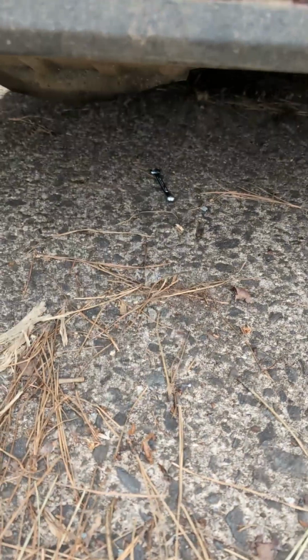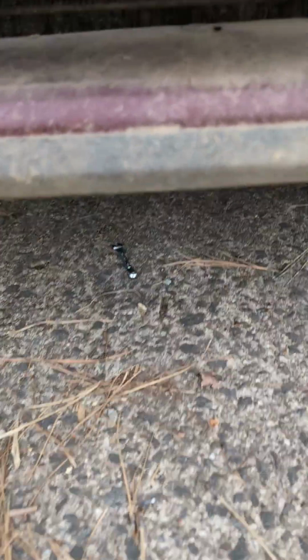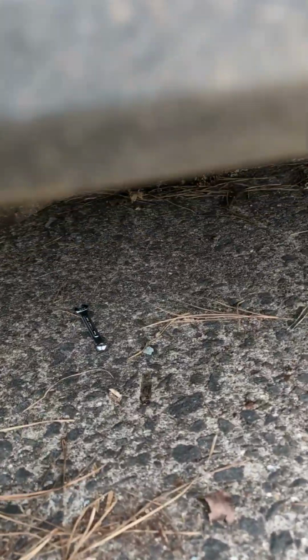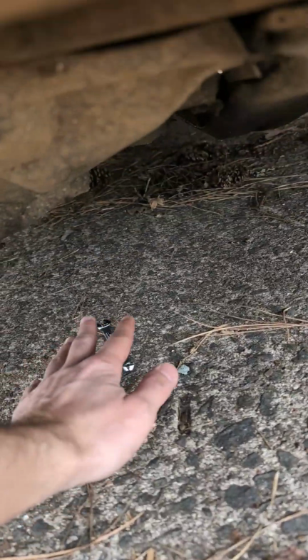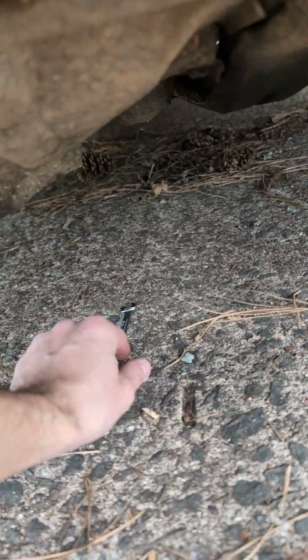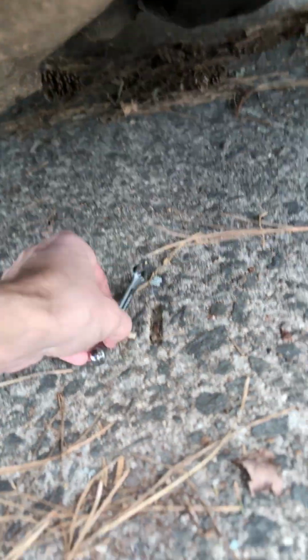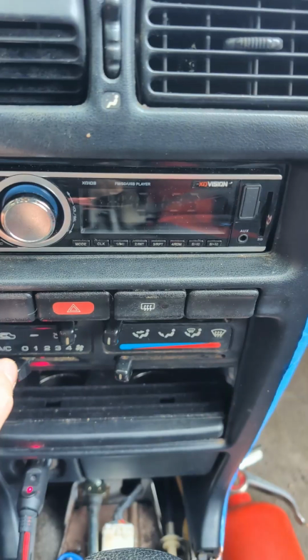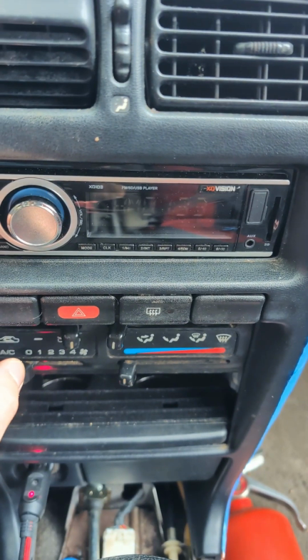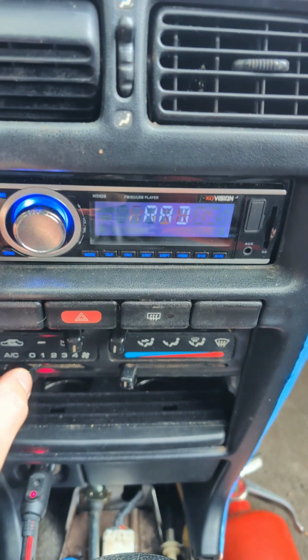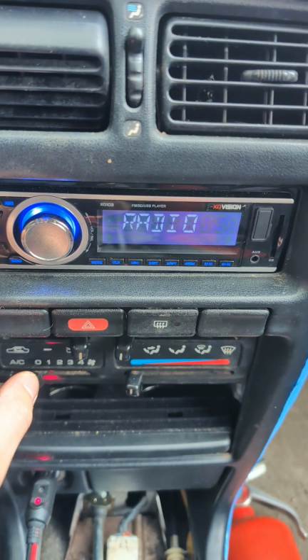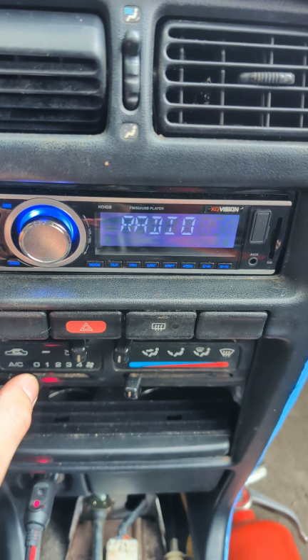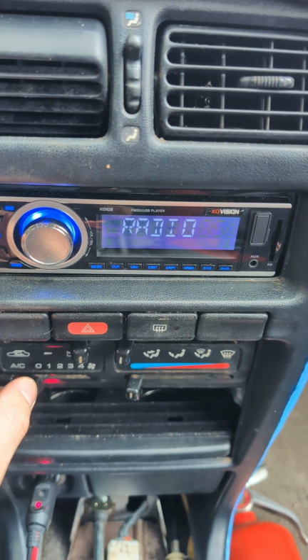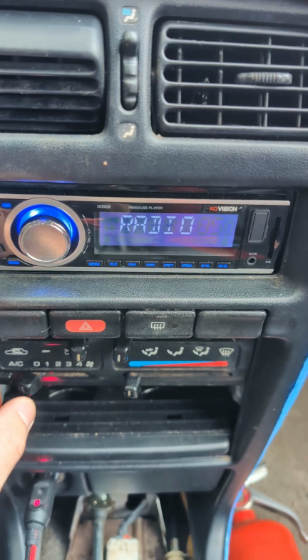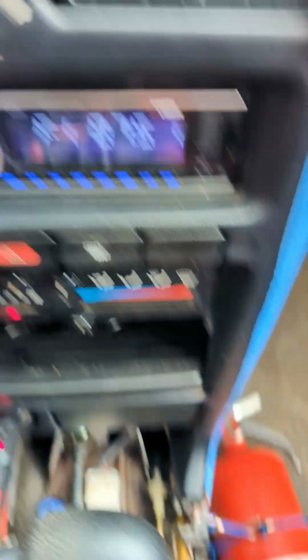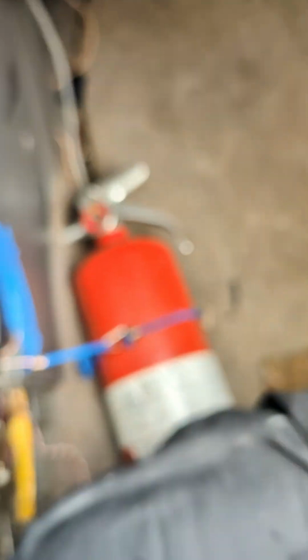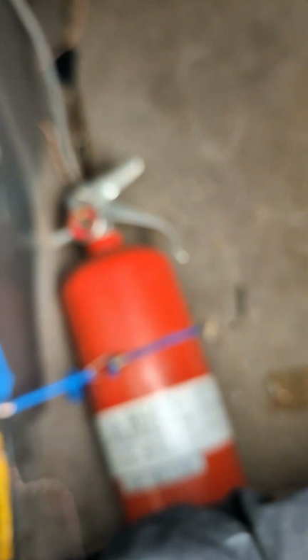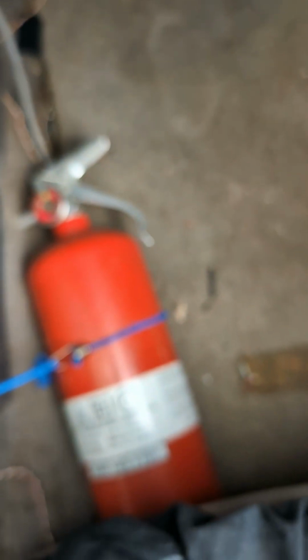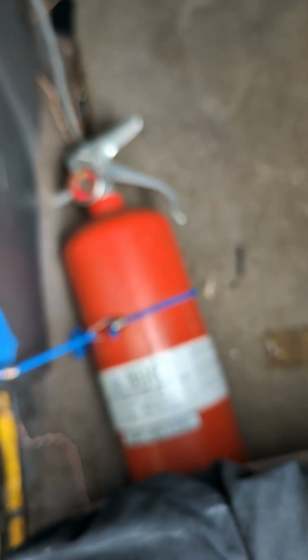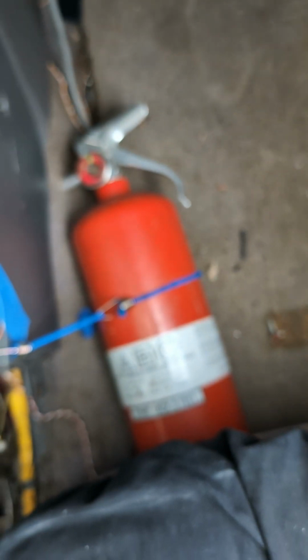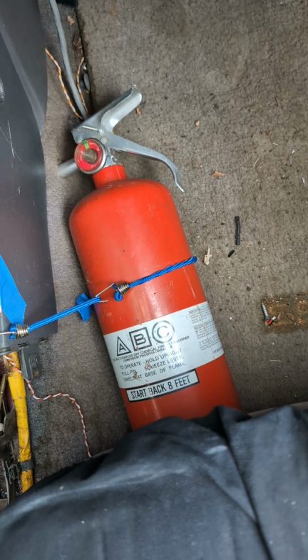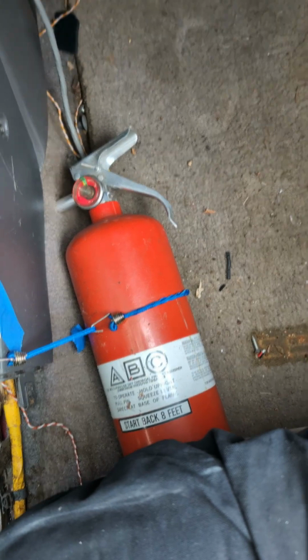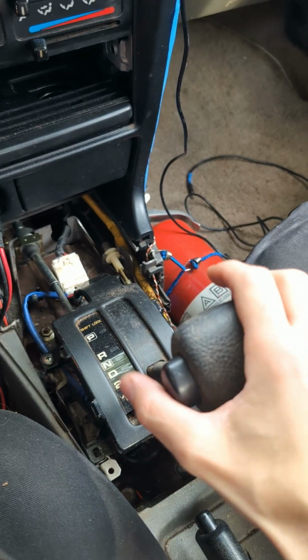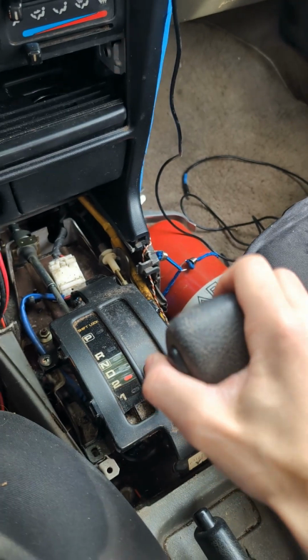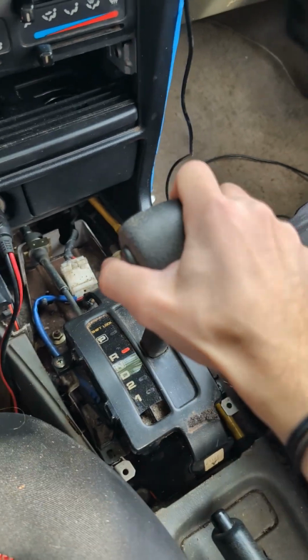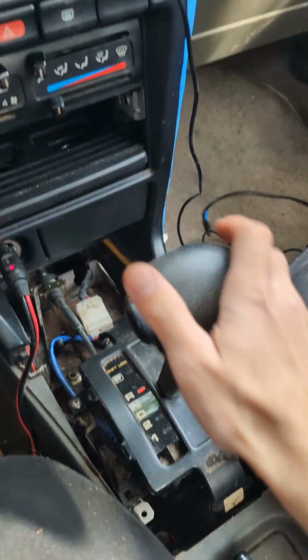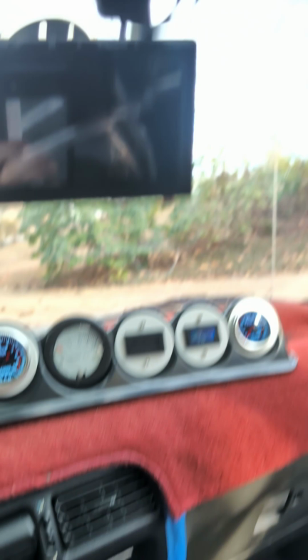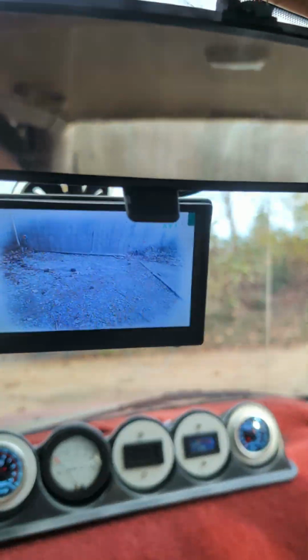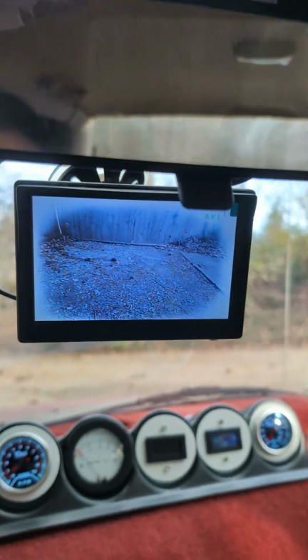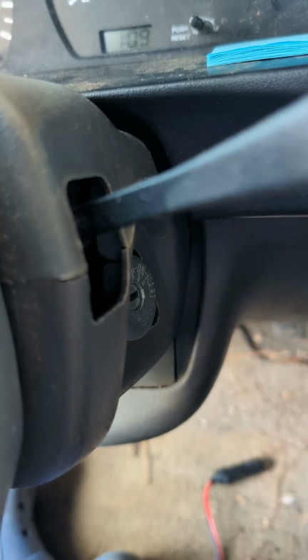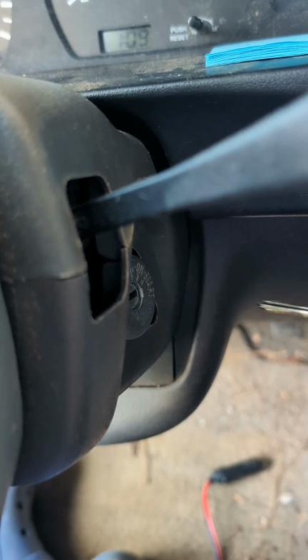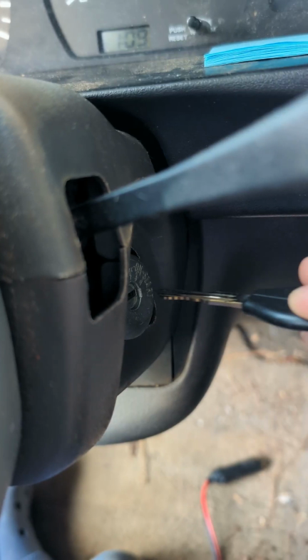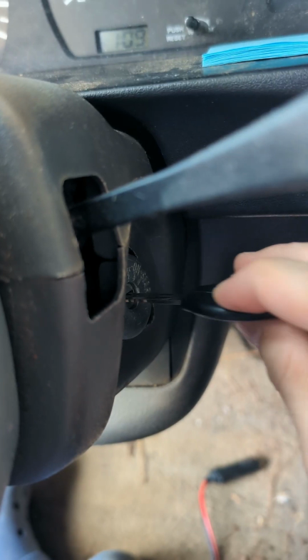Obviously, I've added a lot of sweet mods to this car, like a top-of-the-line digital radio, a custom fire suppression system, even a backup camera, and lots of auxiliary instrumentation.